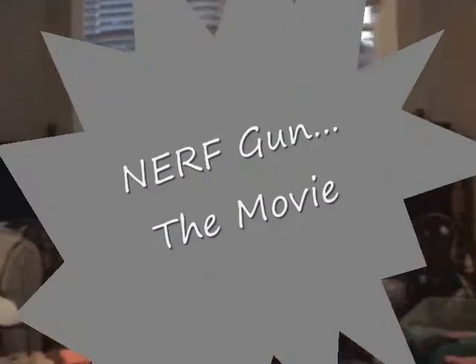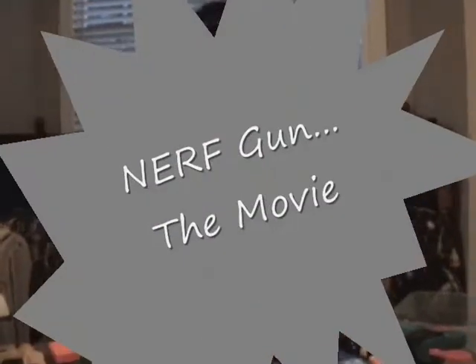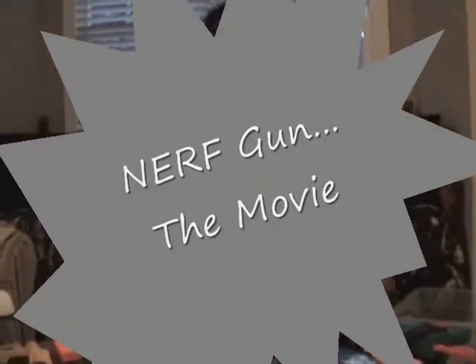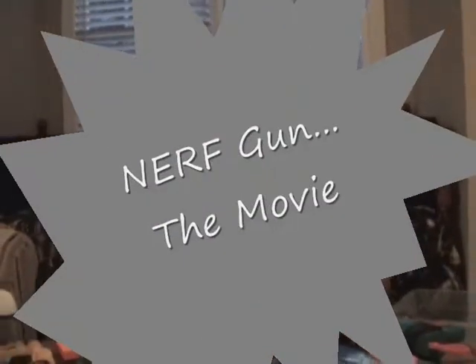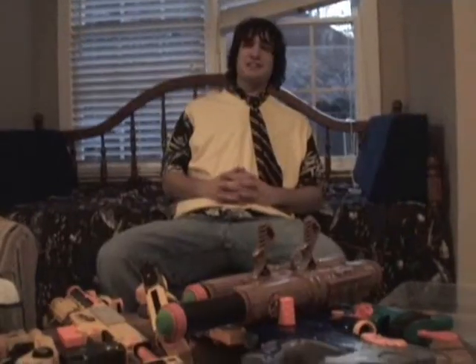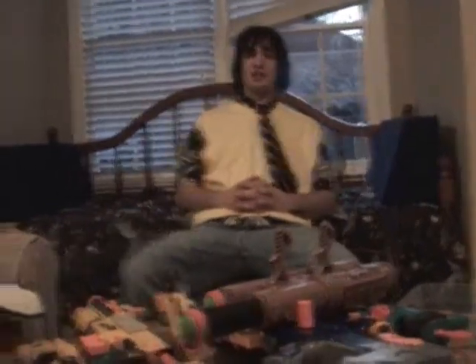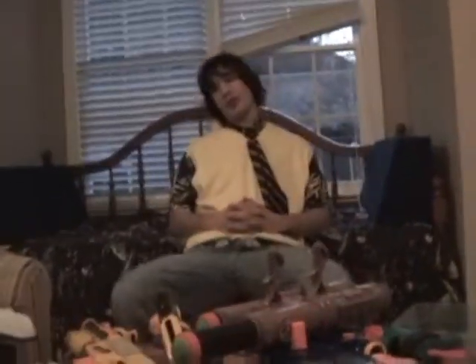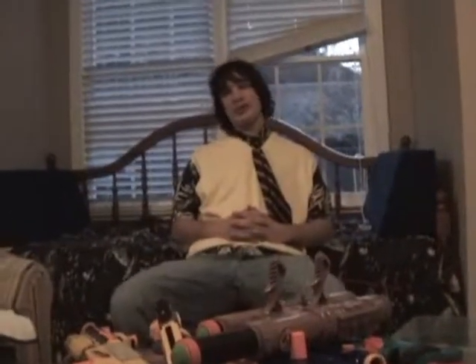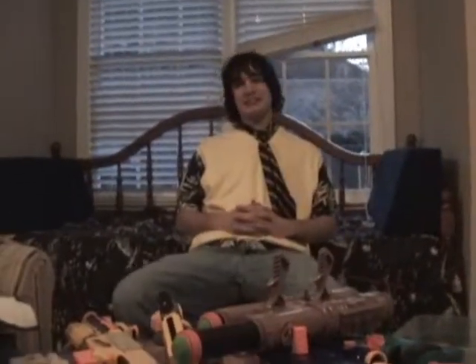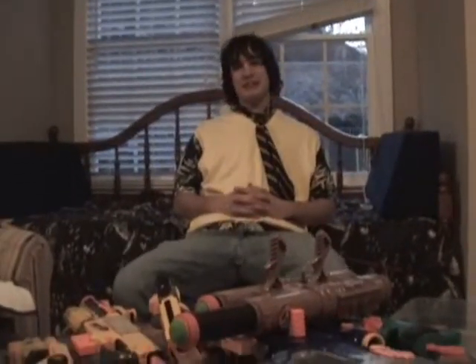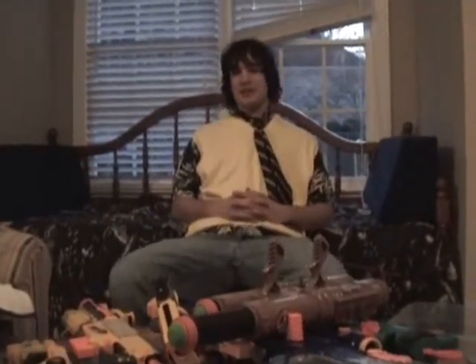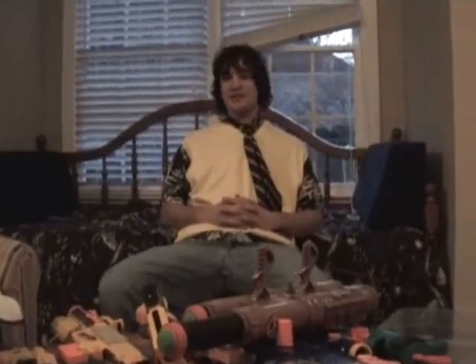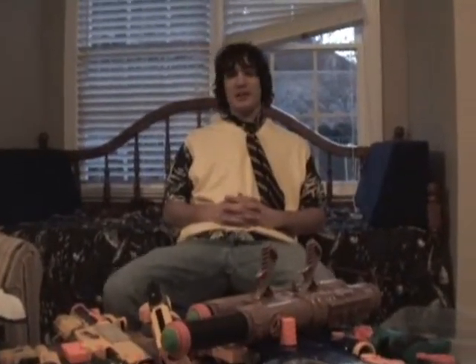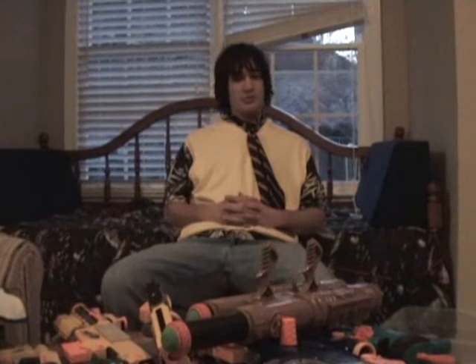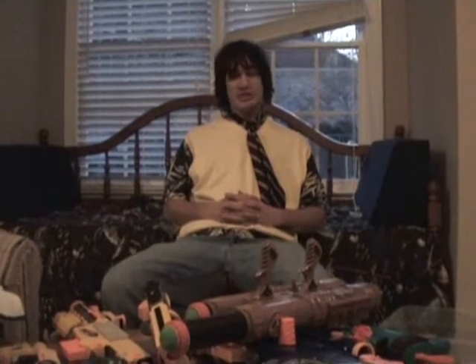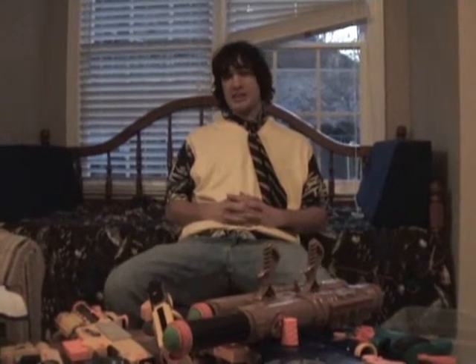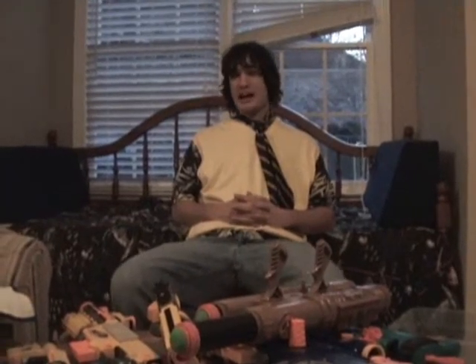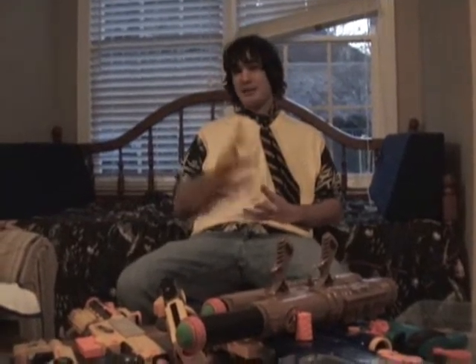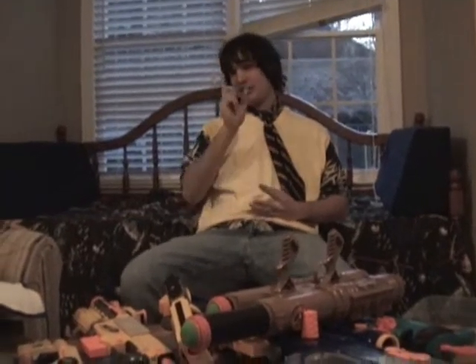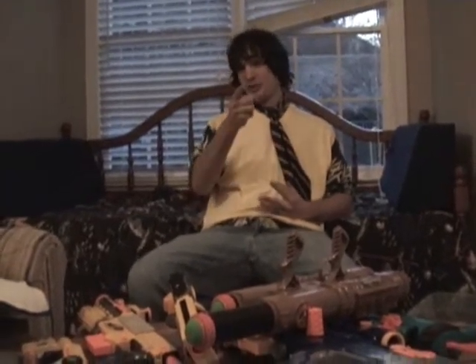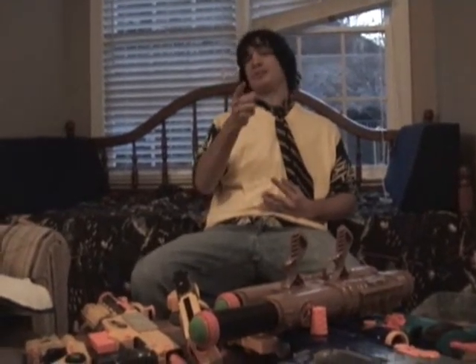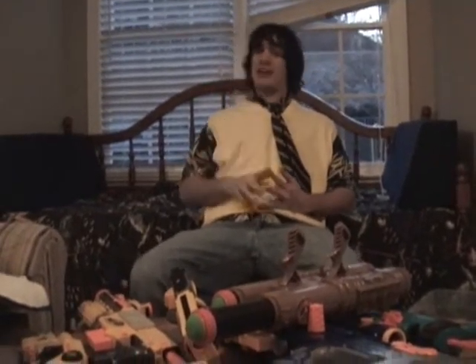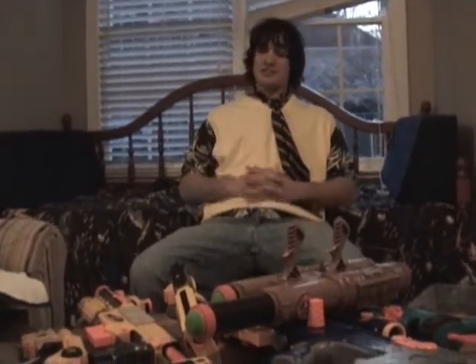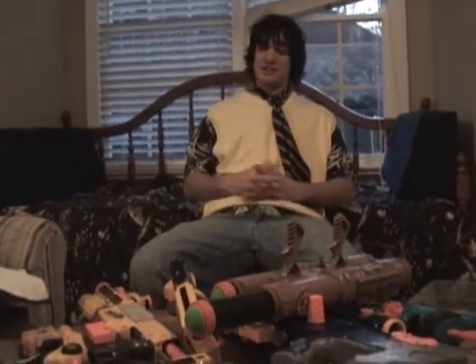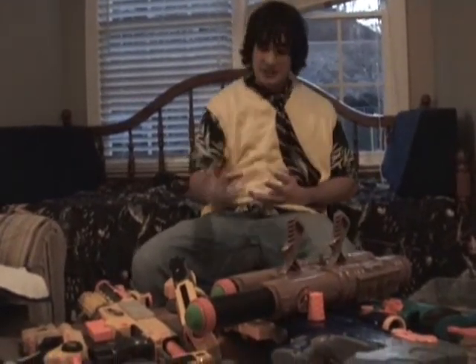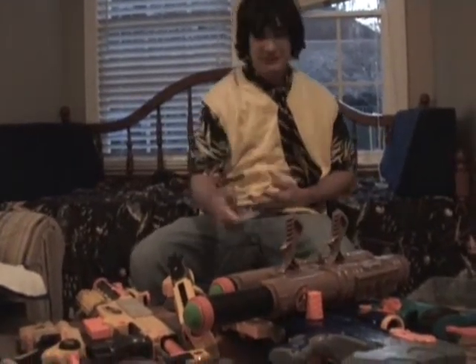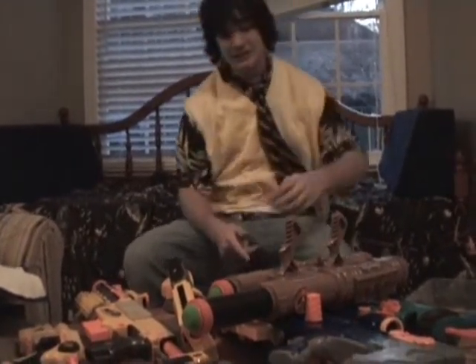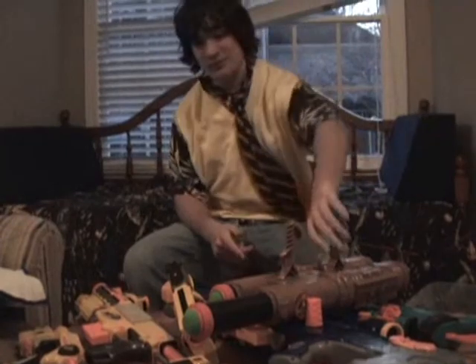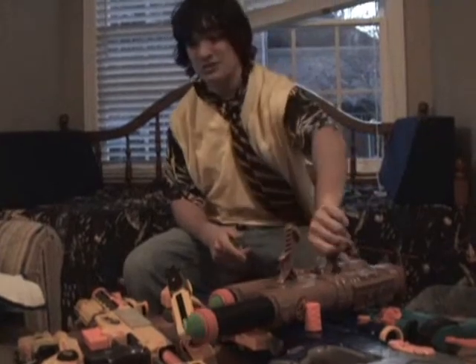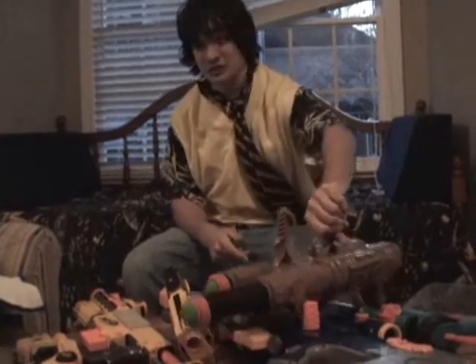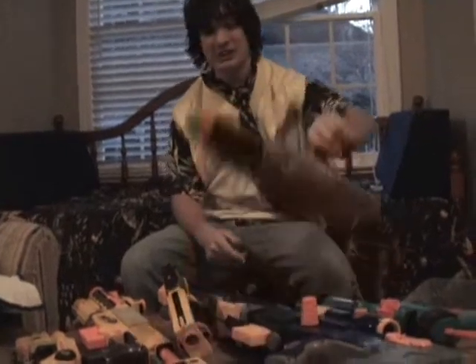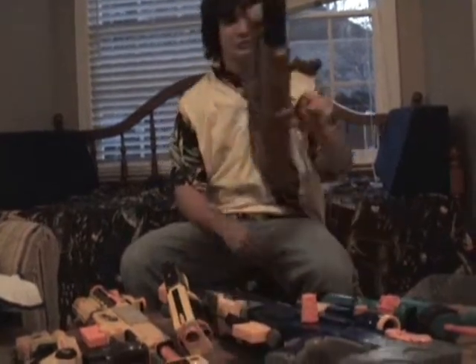Hello folks, this is Ronald Wellington here, Nerf gun enthusiast. I'm here to tell you how this Nerf gun can be used in your classroom.